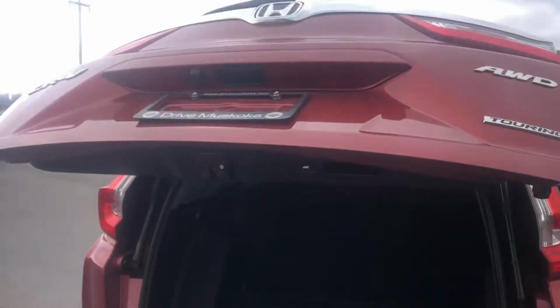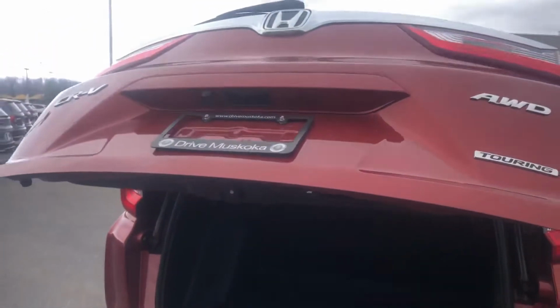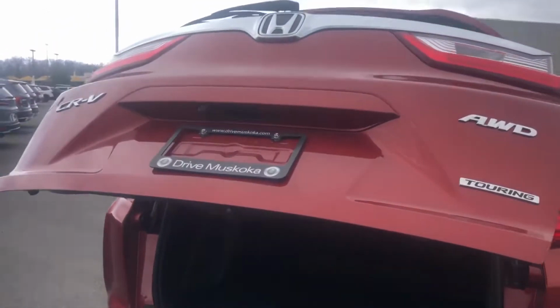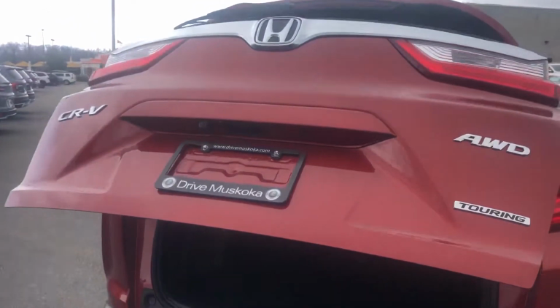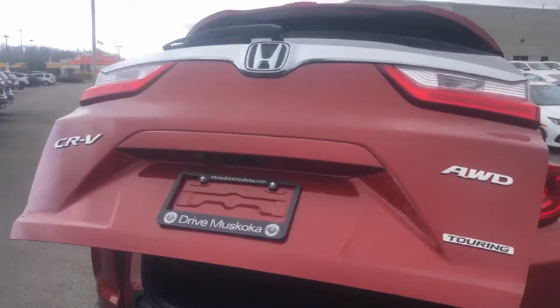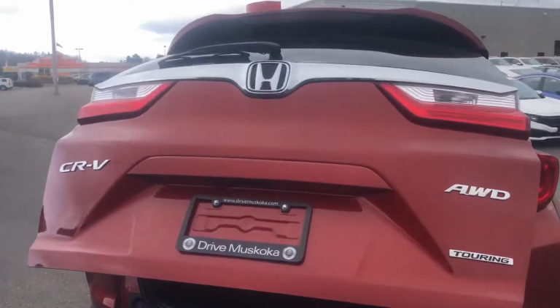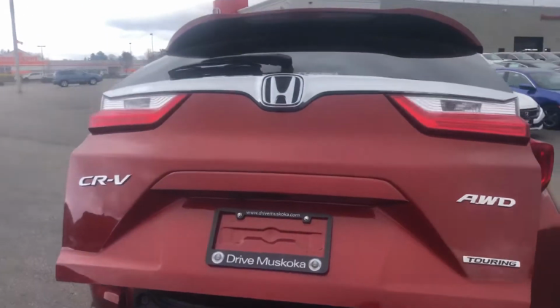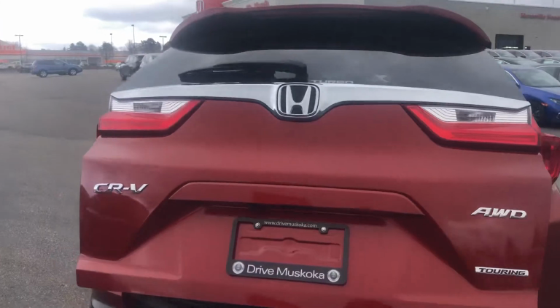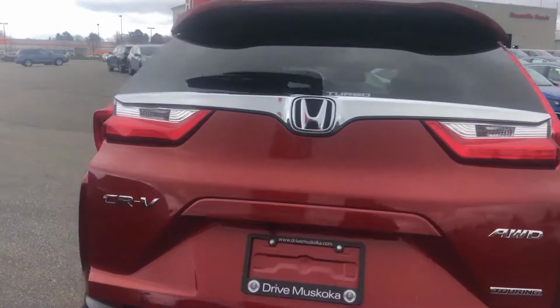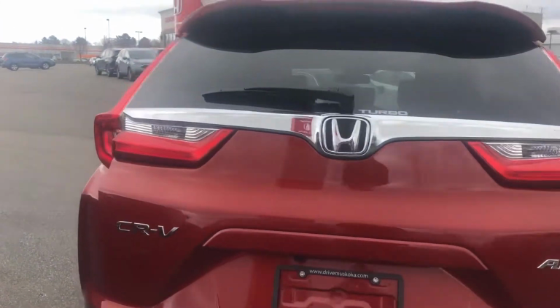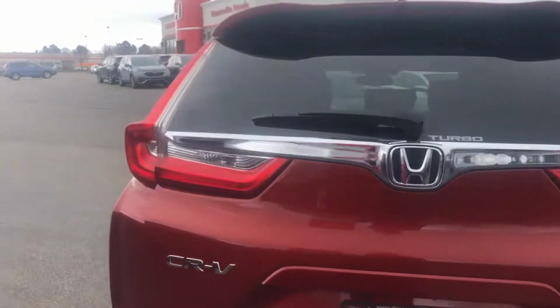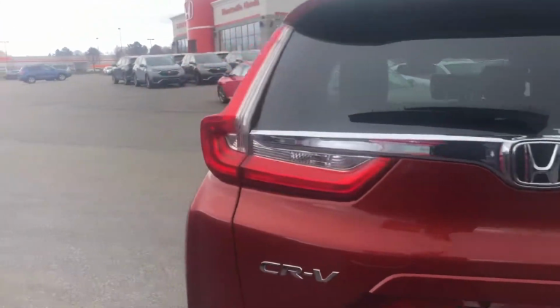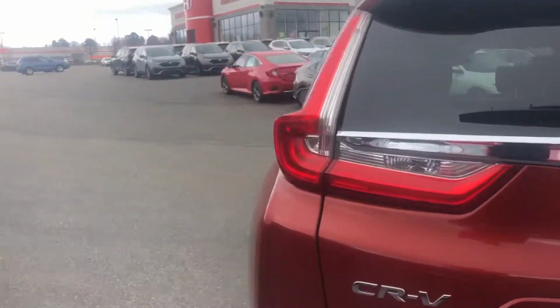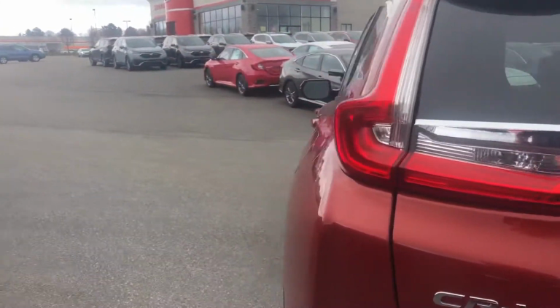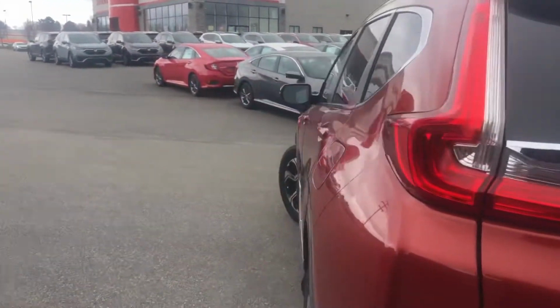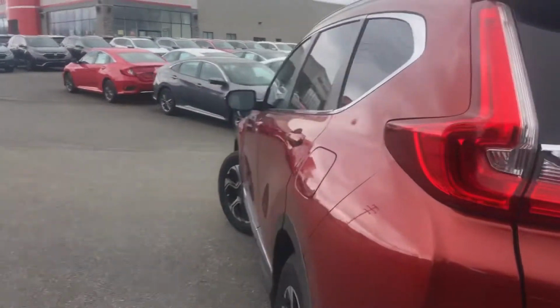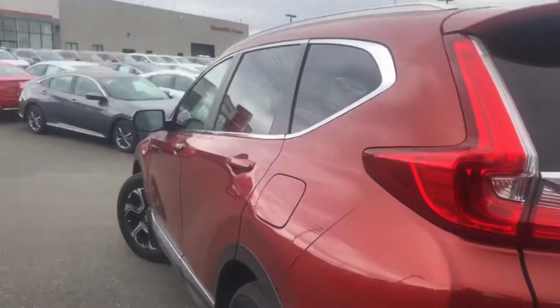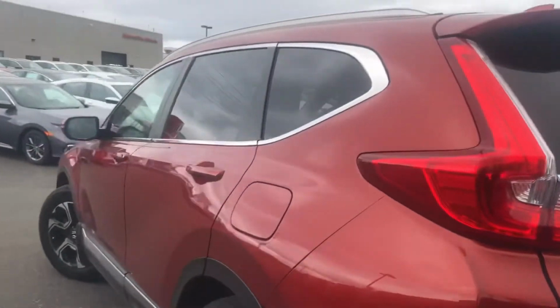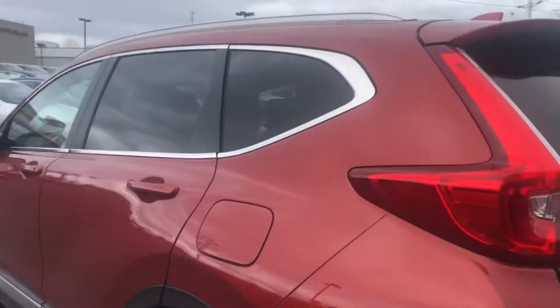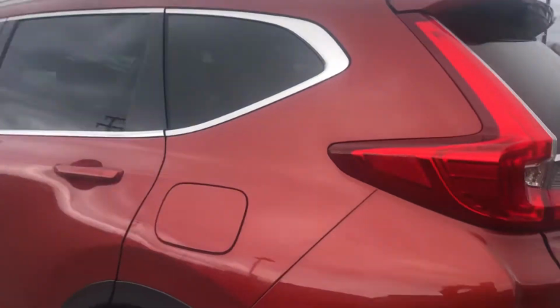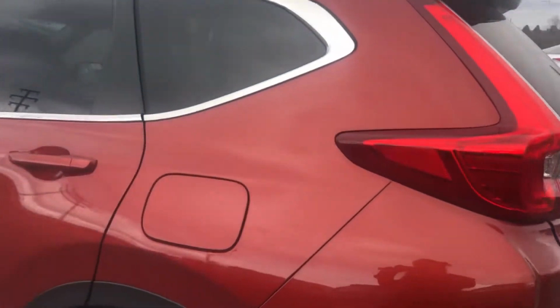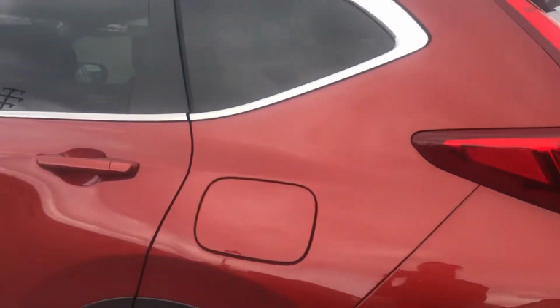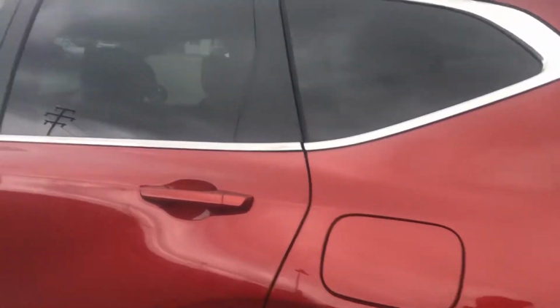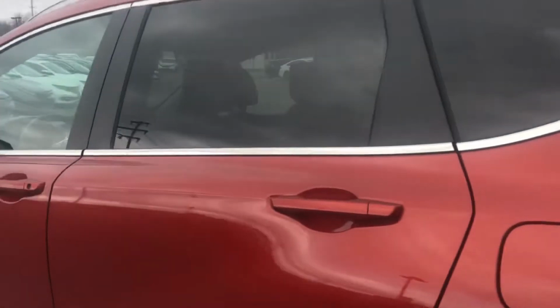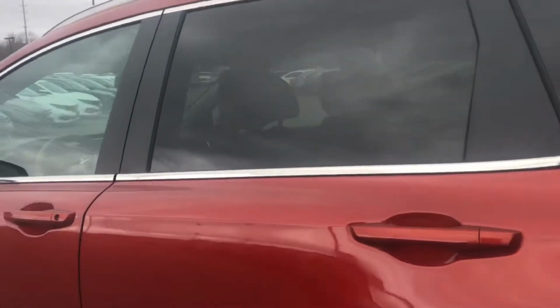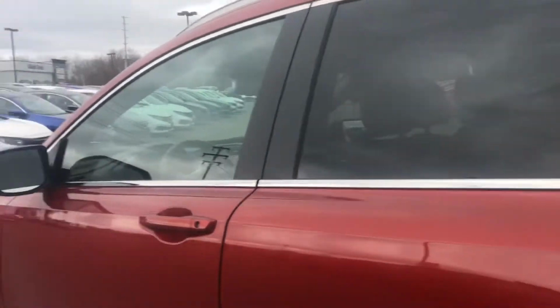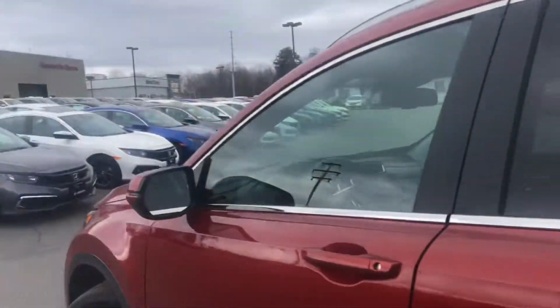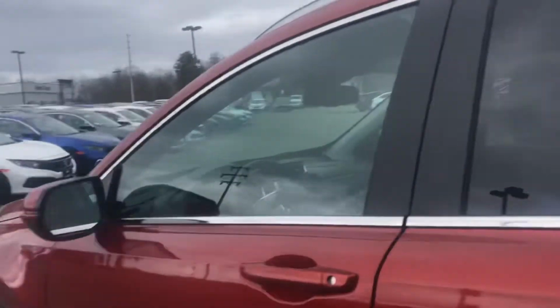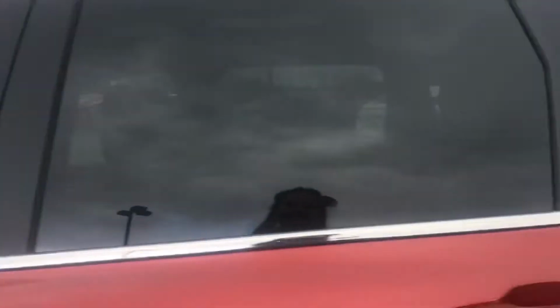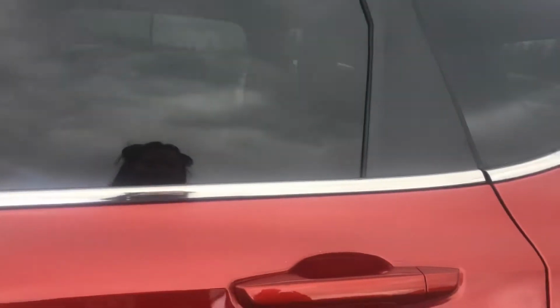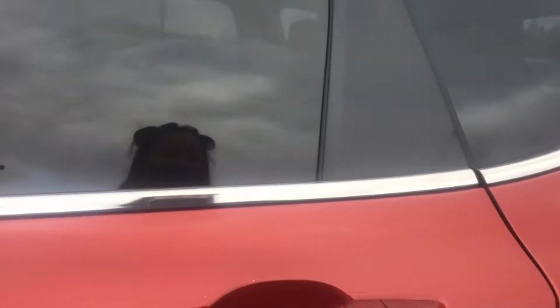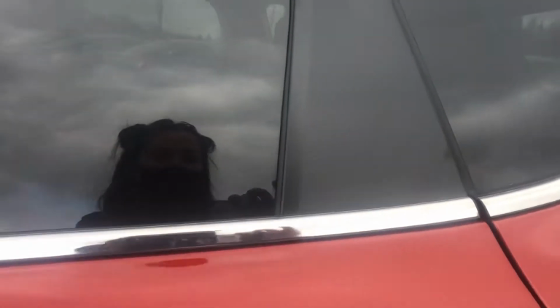The button also adjusts the height. The gas cap is here, and now moving to the back seat.